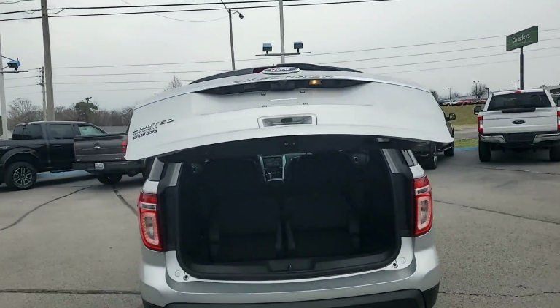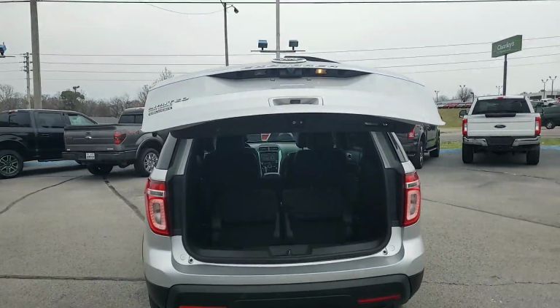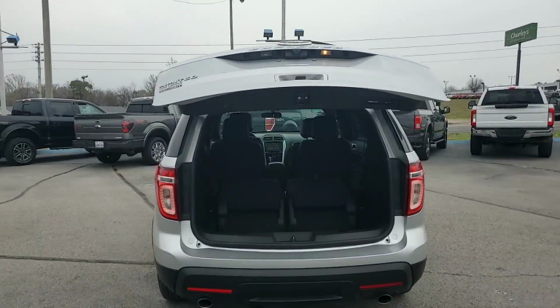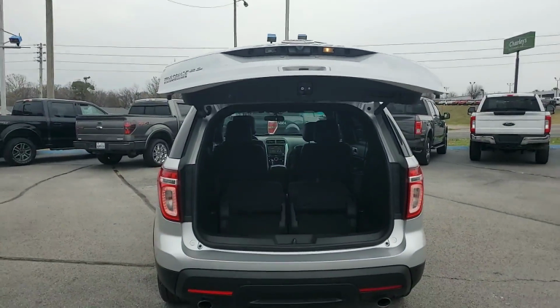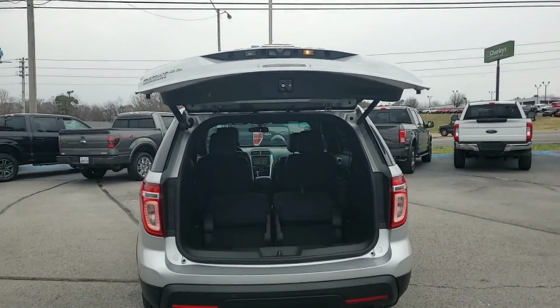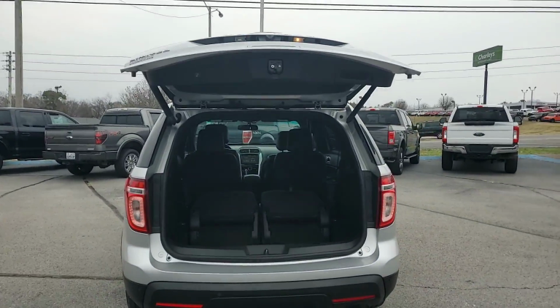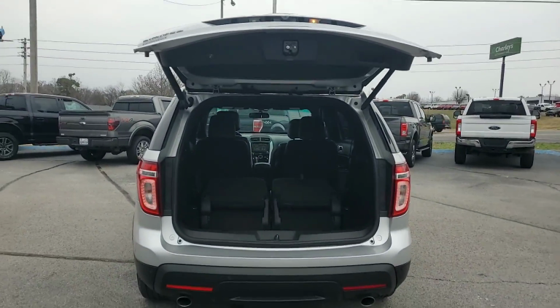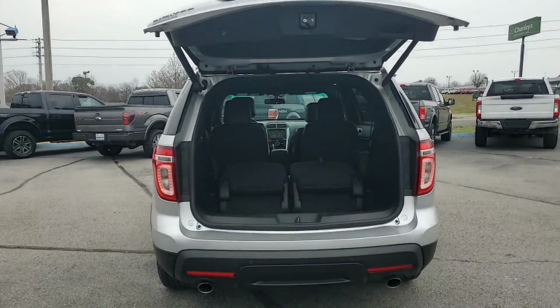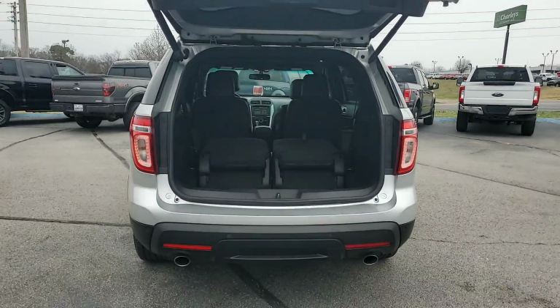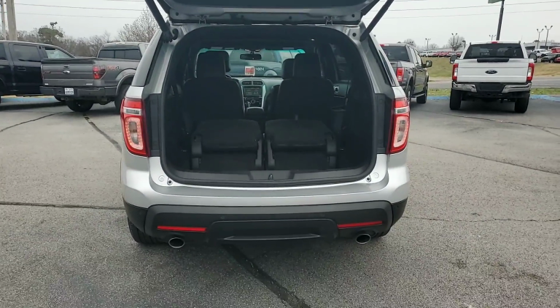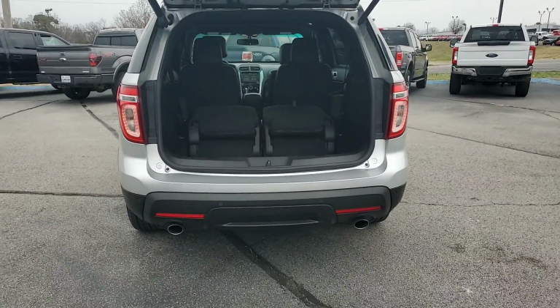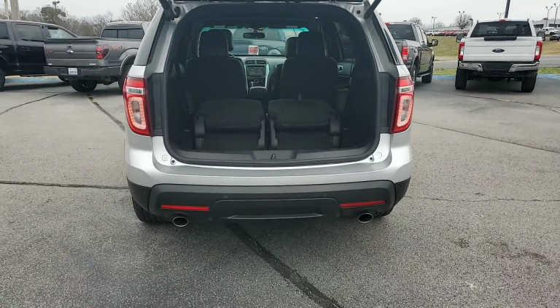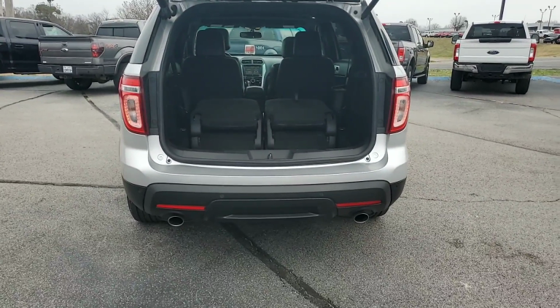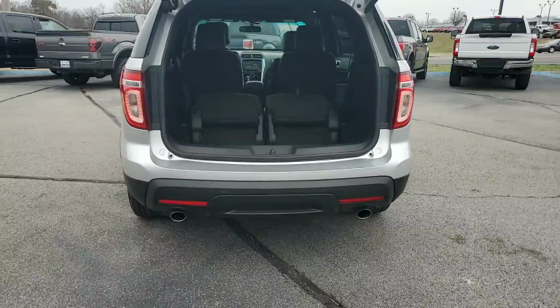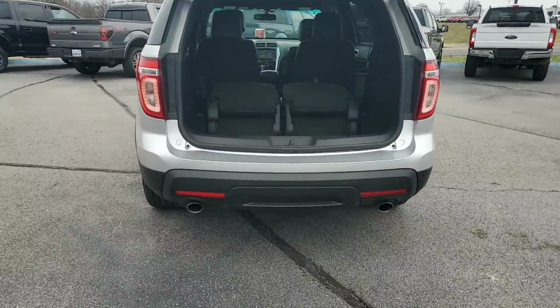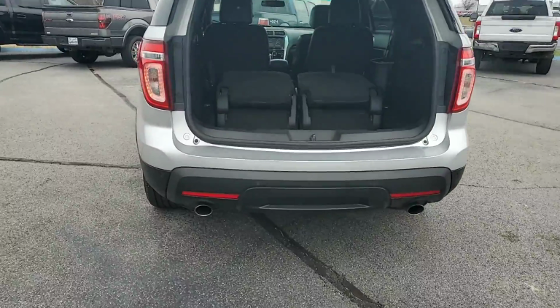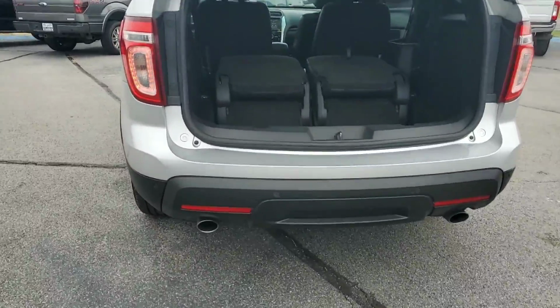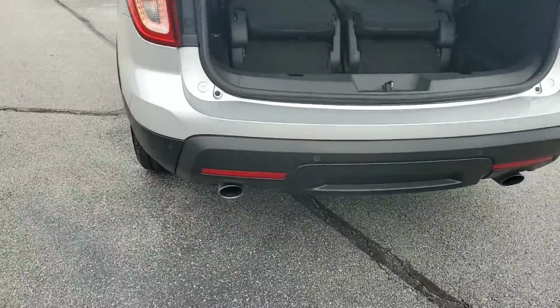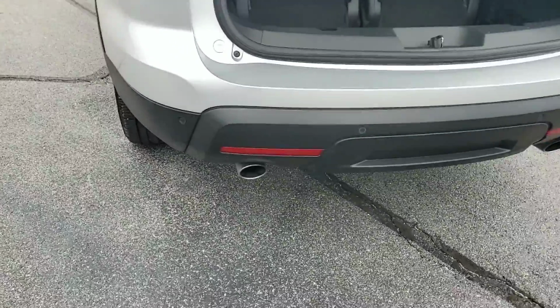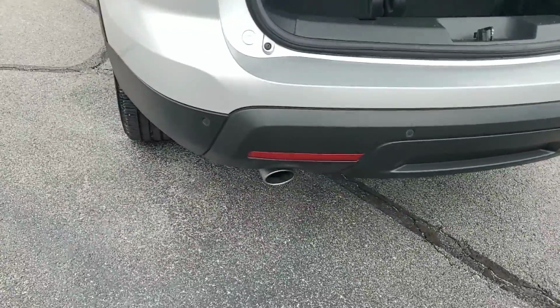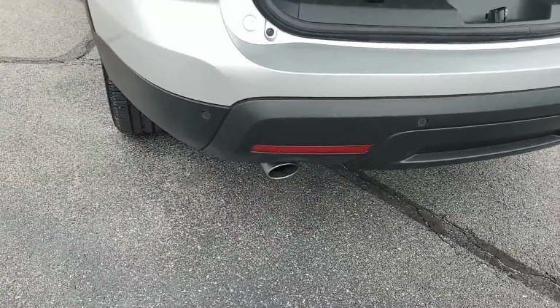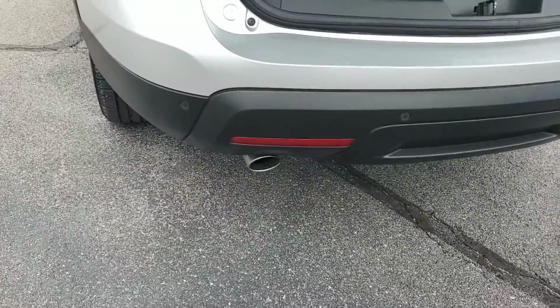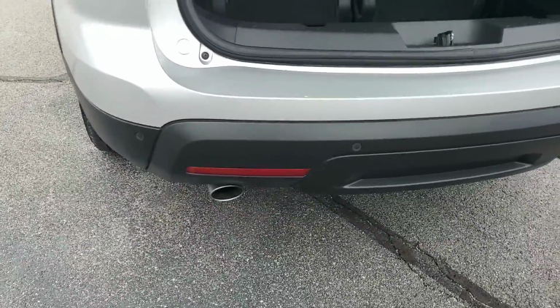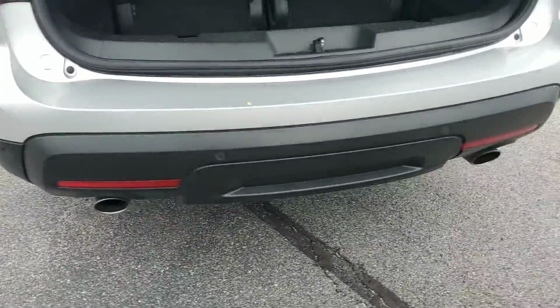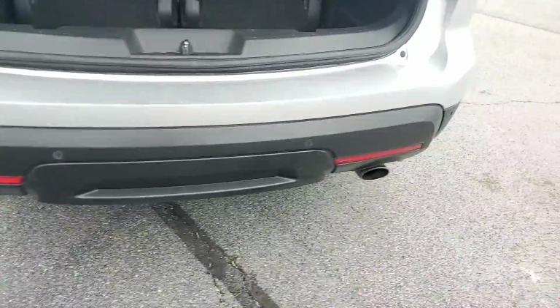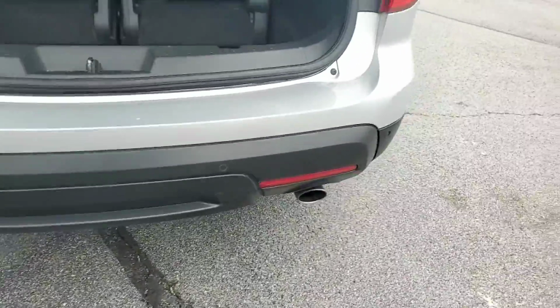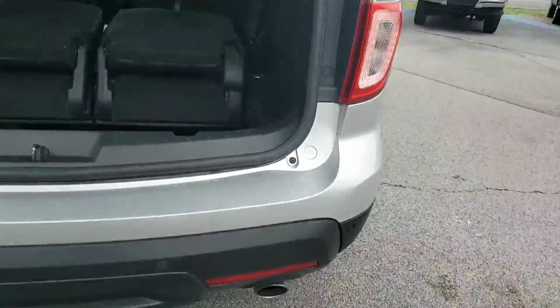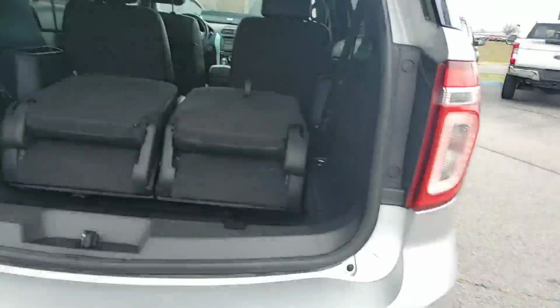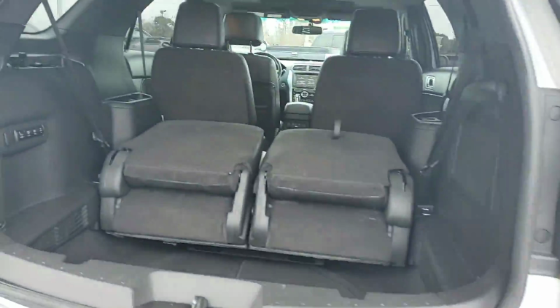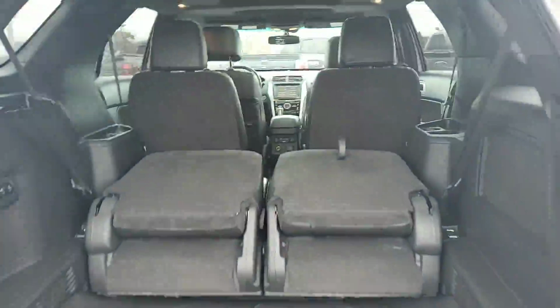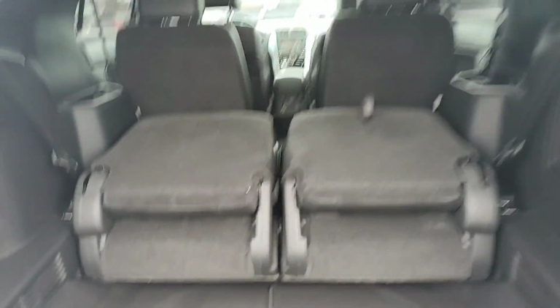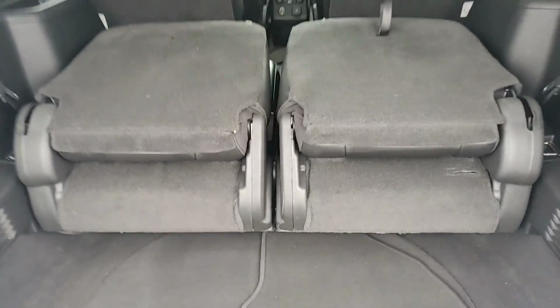As you can see, it does have the easy up-down tailgate. You are going to have sporty dual exhaust on this vehicle with your four park sensors in the back — they're going to beep at you when you get close to hitting something or anything like that.